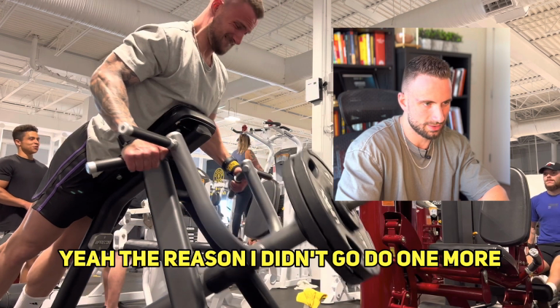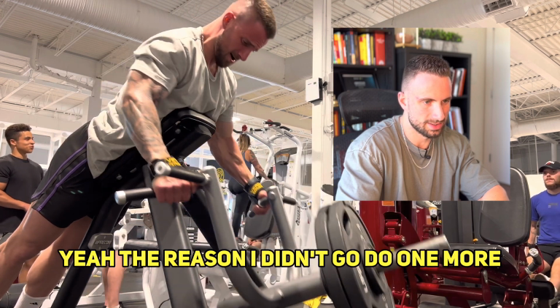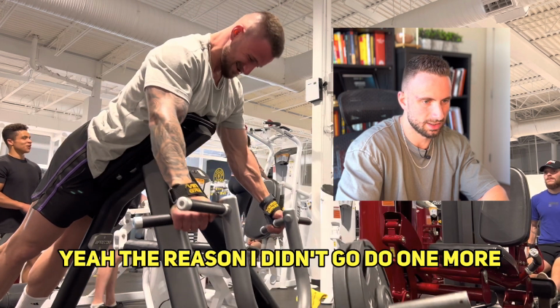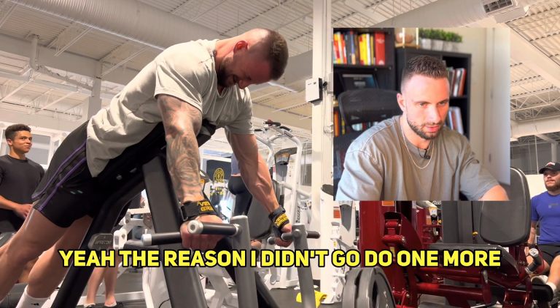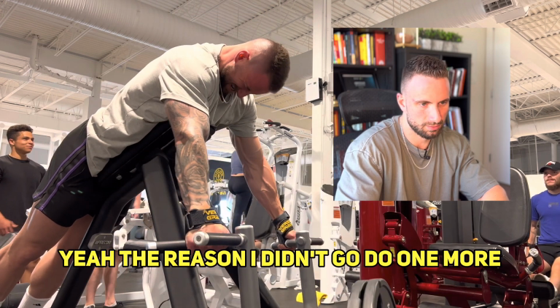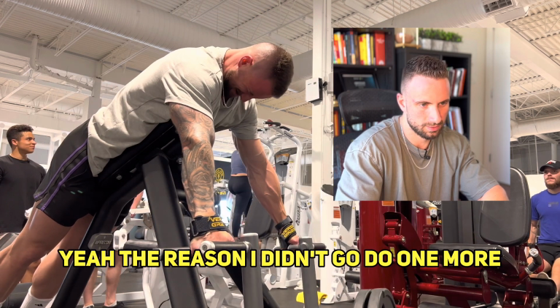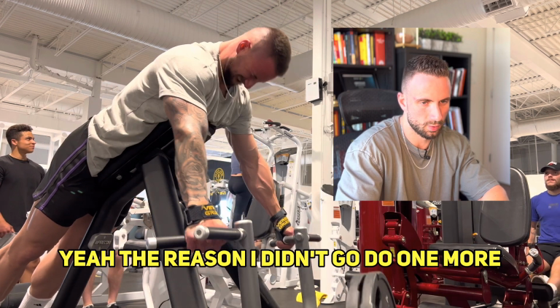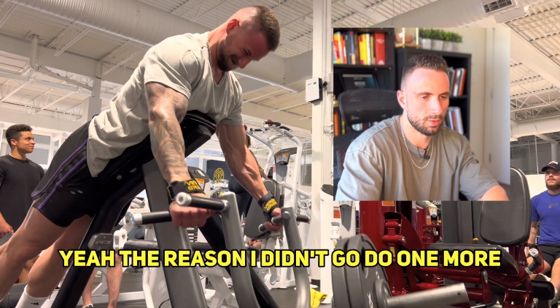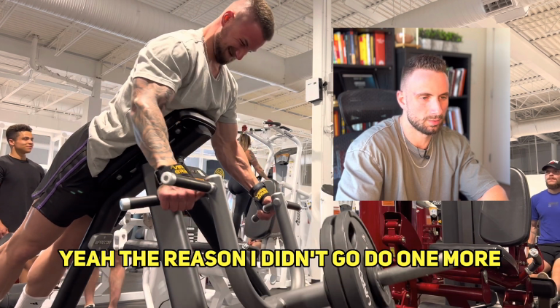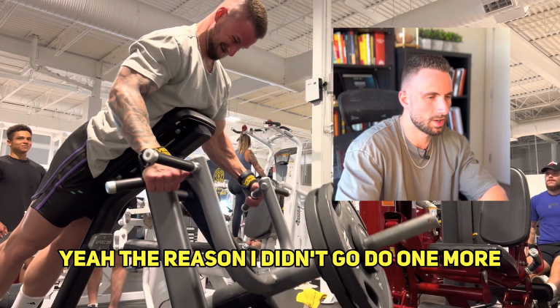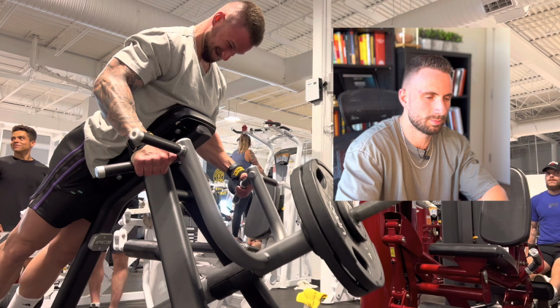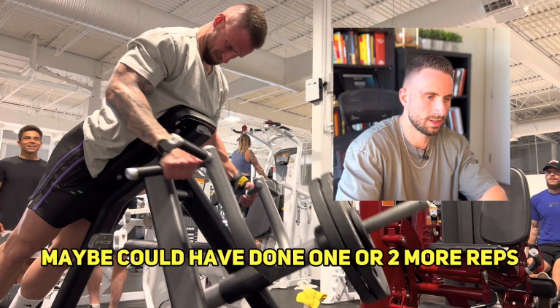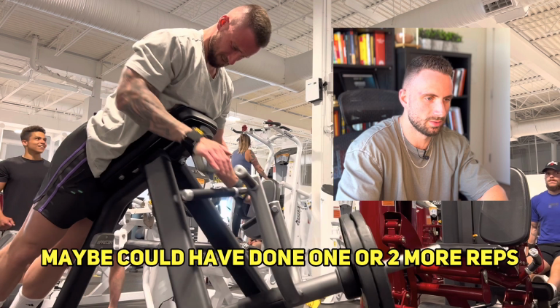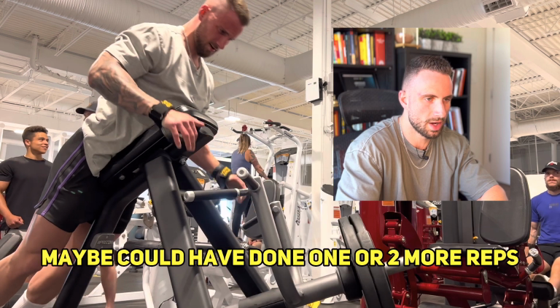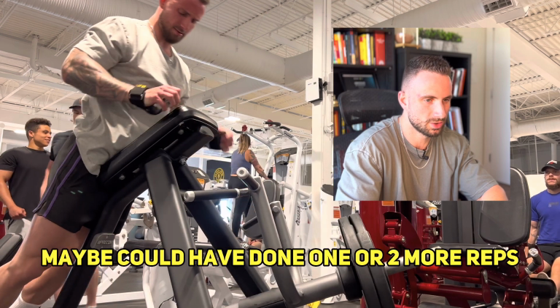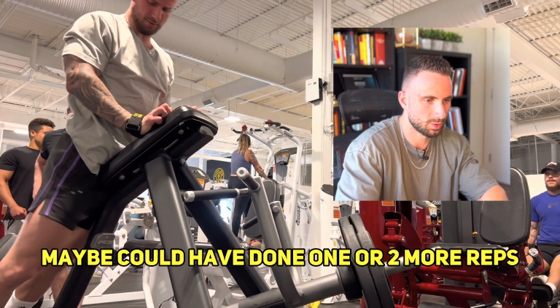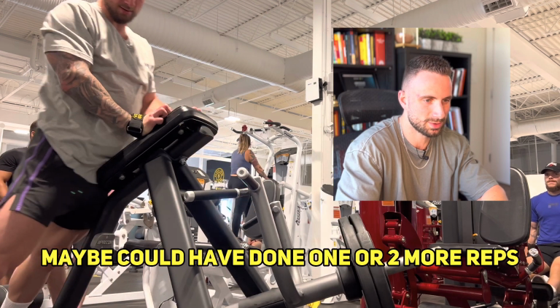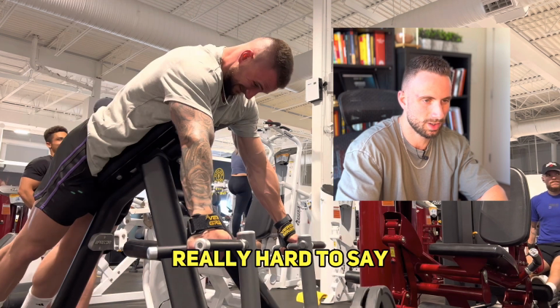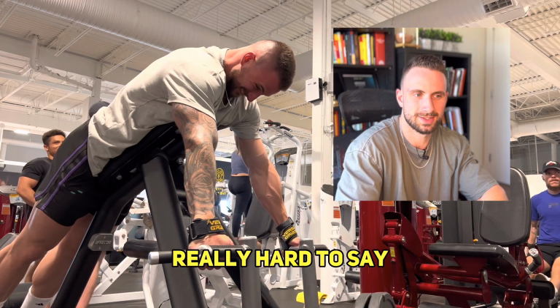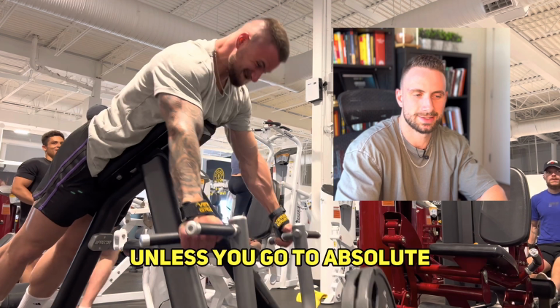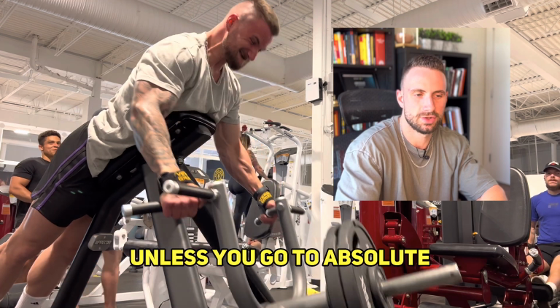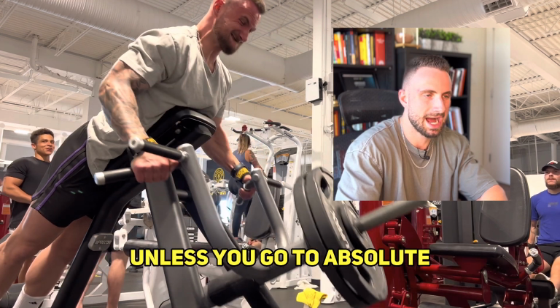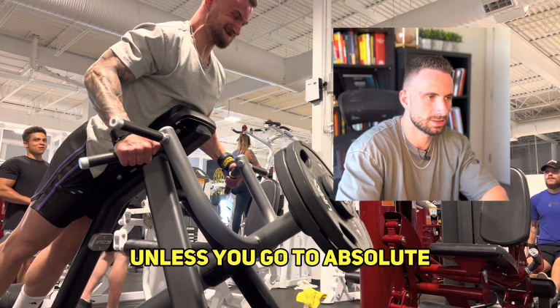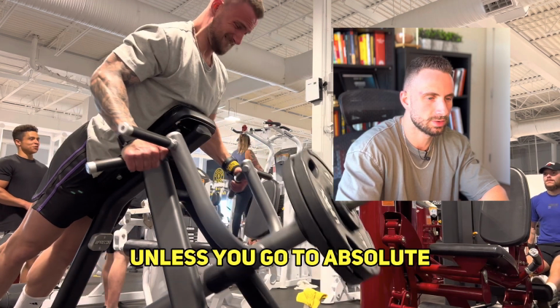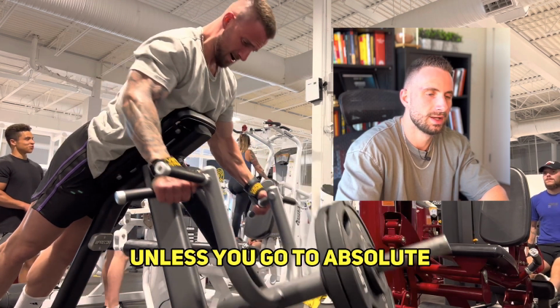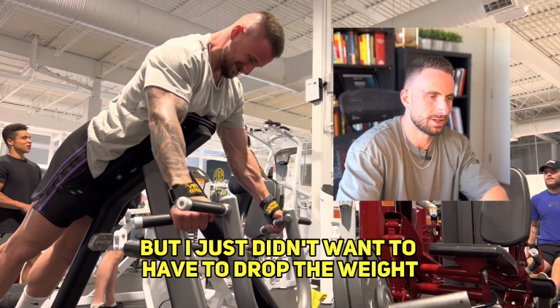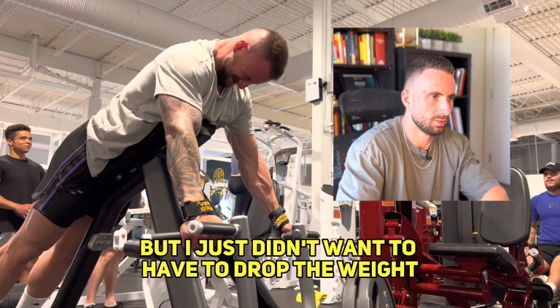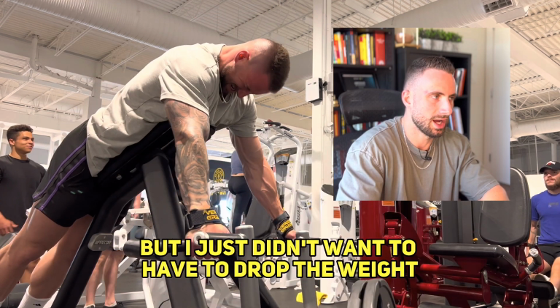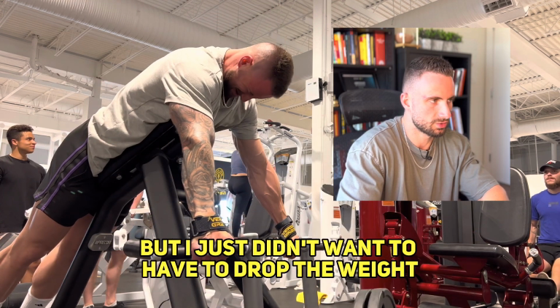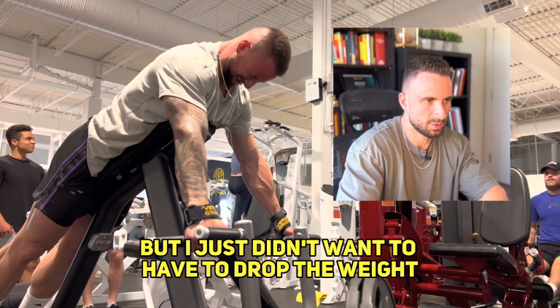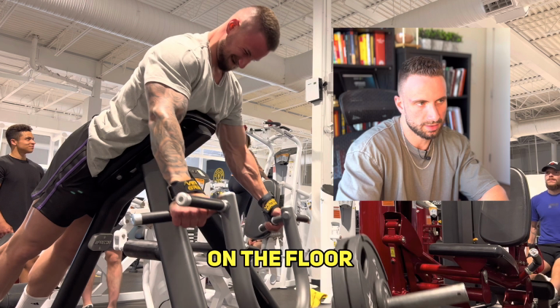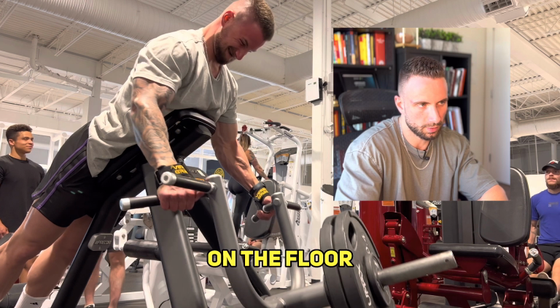I could have done one or maybe two more reps — it's really hard to say unless you go to absolute failure — but I just didn't want to have to drop the weight on the floor.